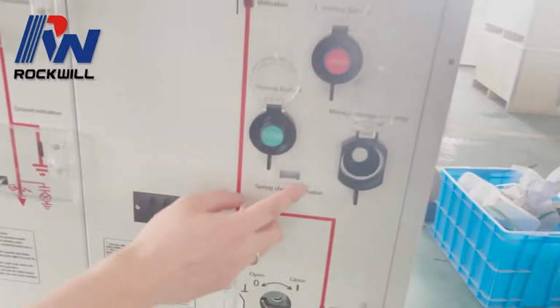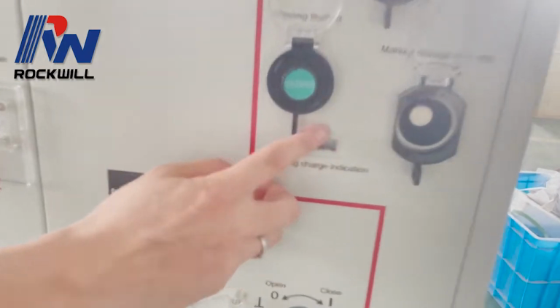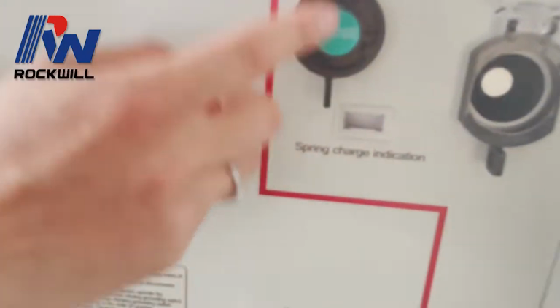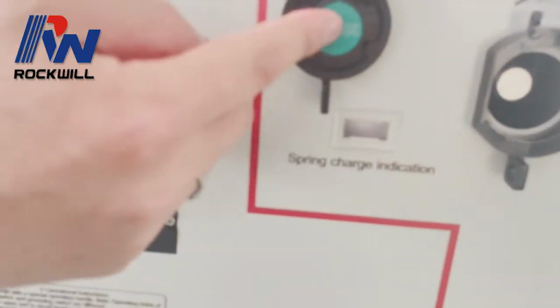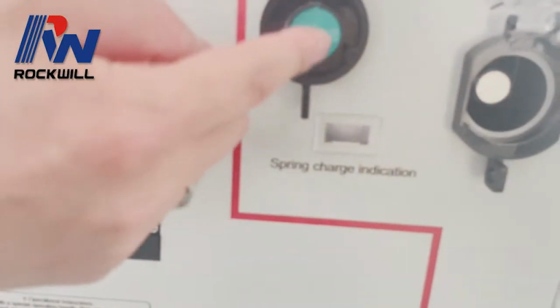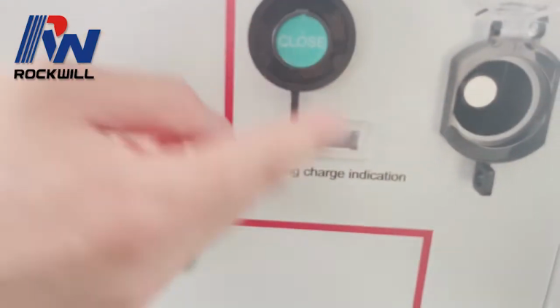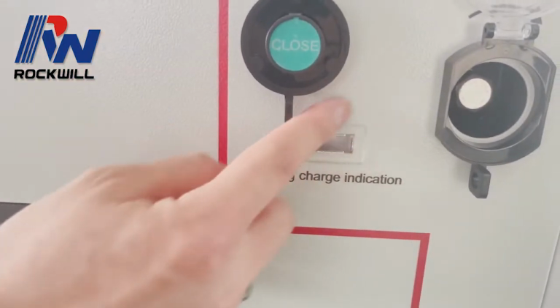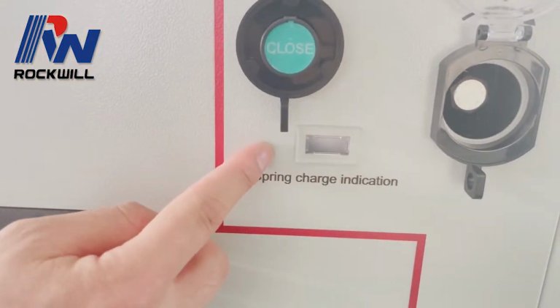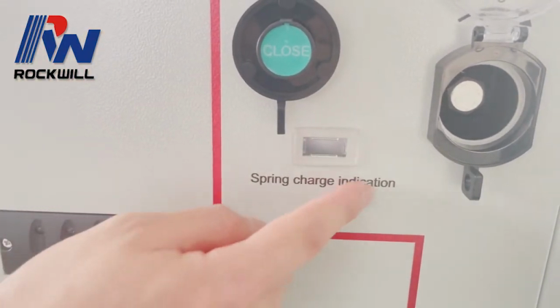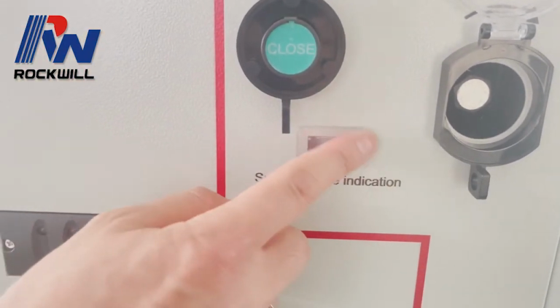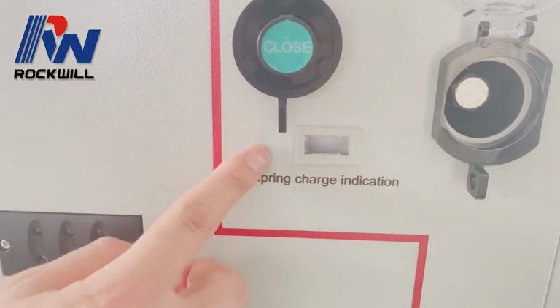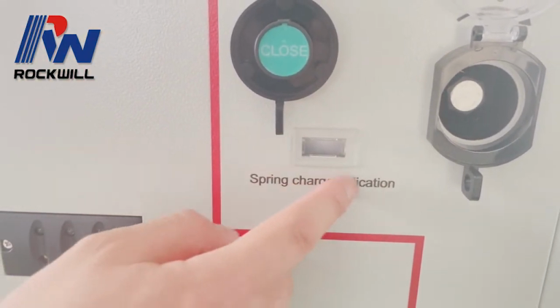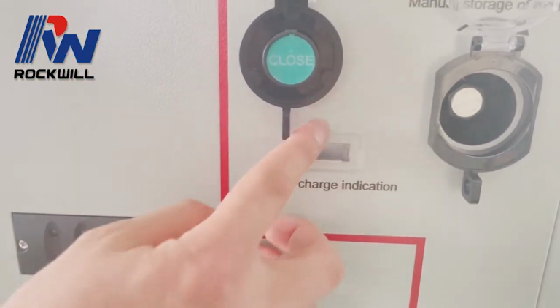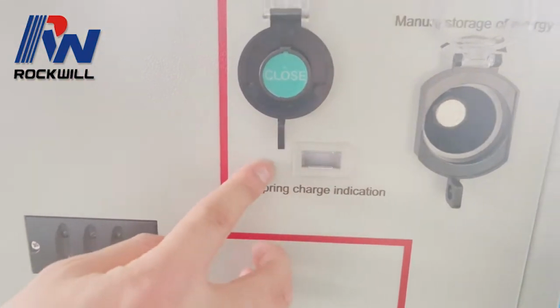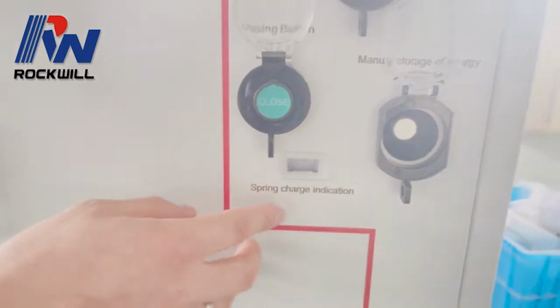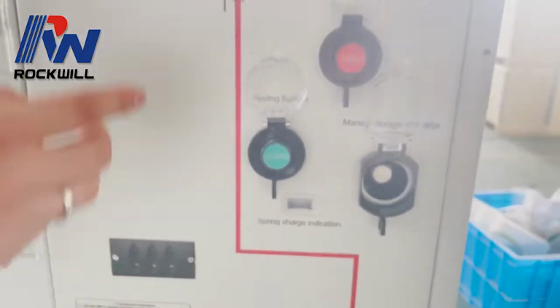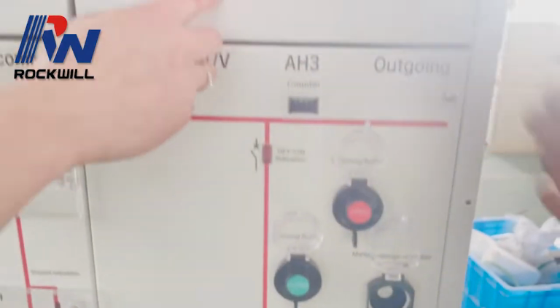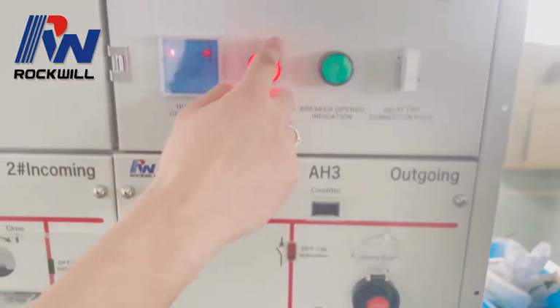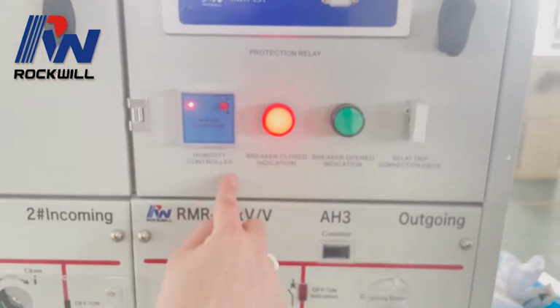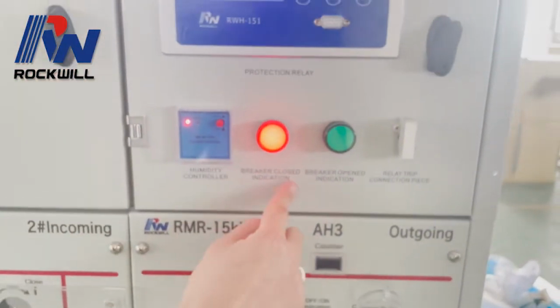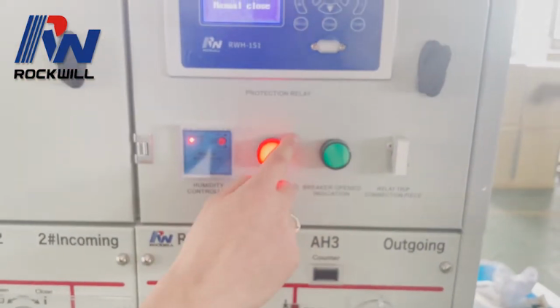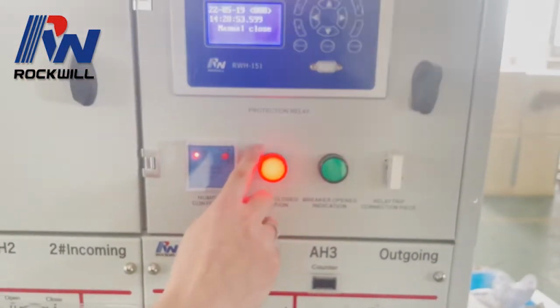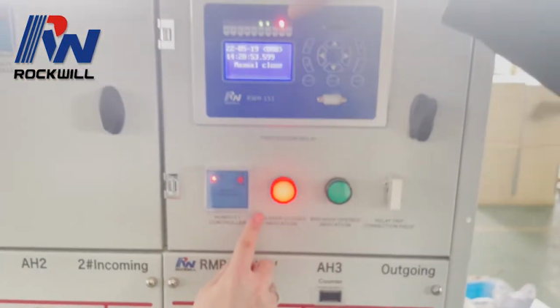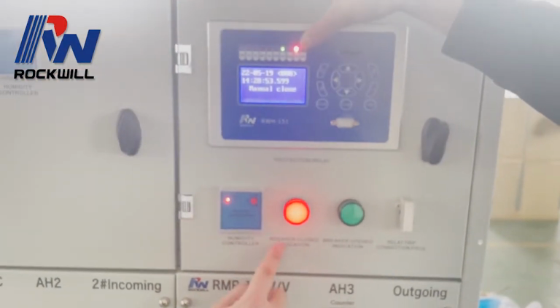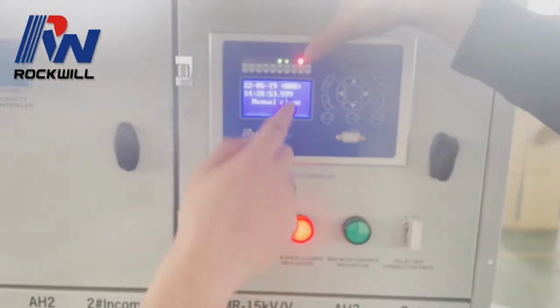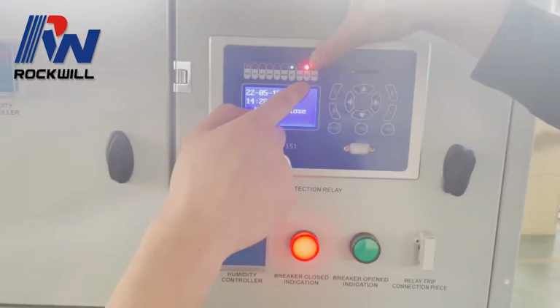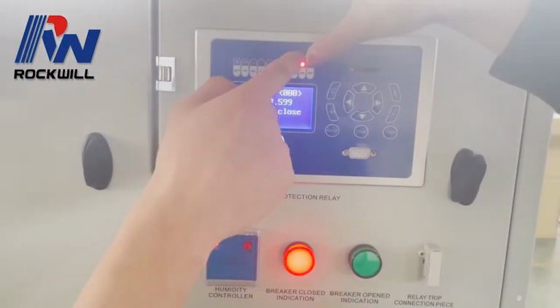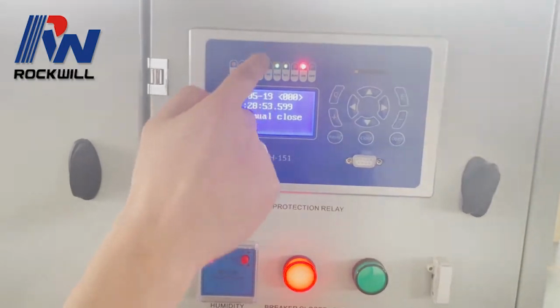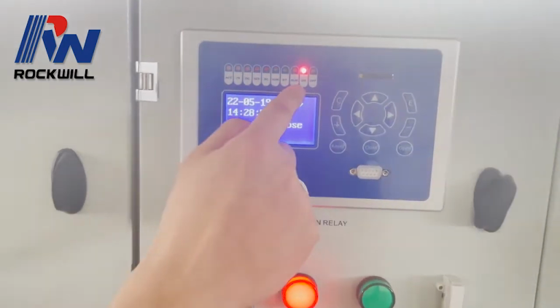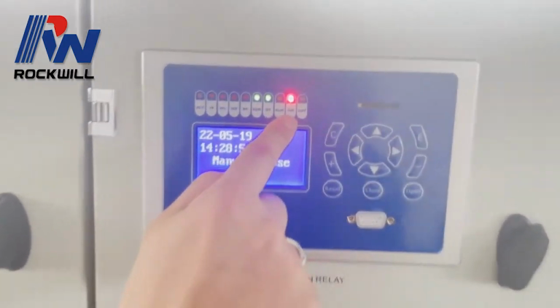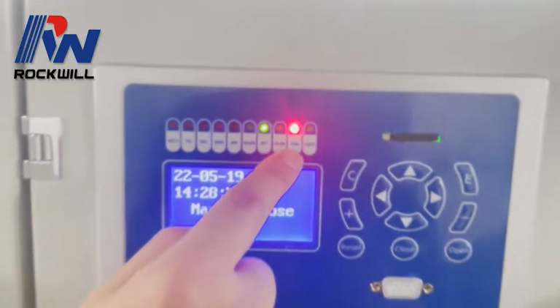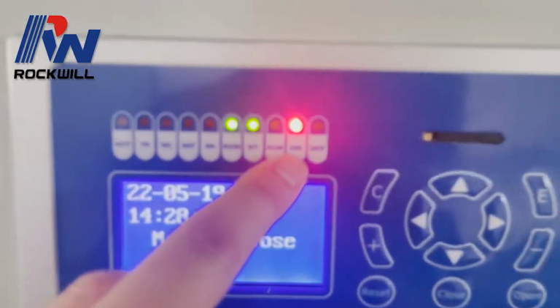Now after we closed it, the indication has become white again. The indication shows it is closed, and even in the relay it is on, which means it is closed.